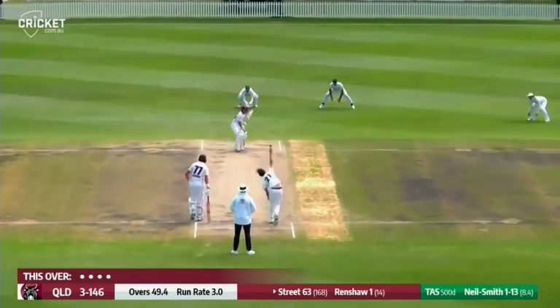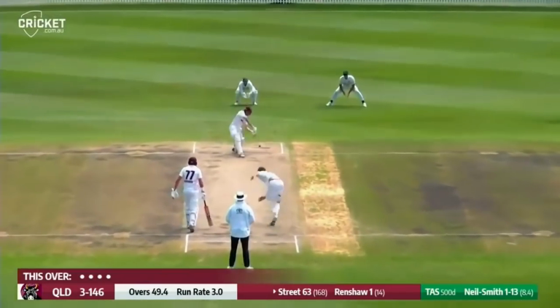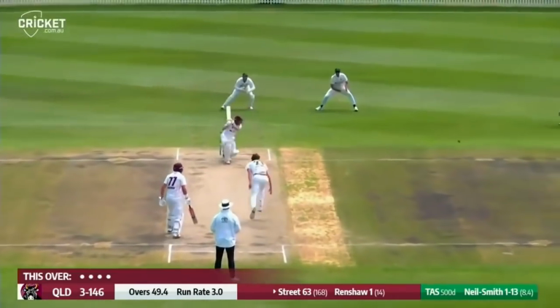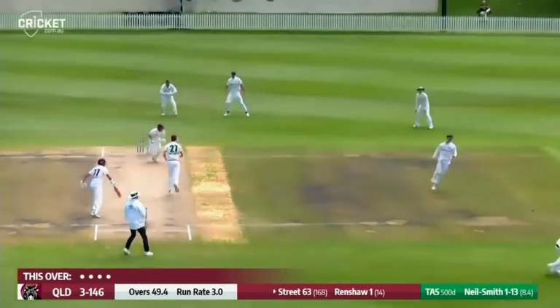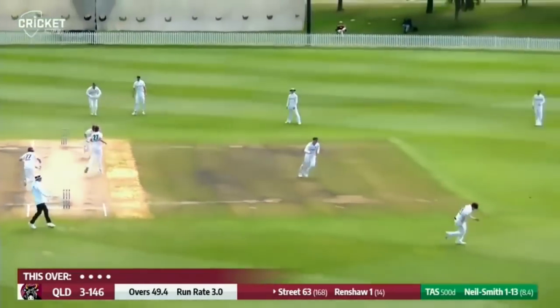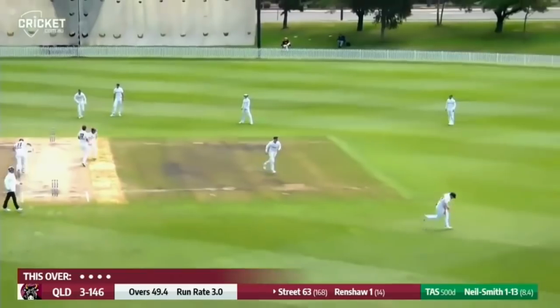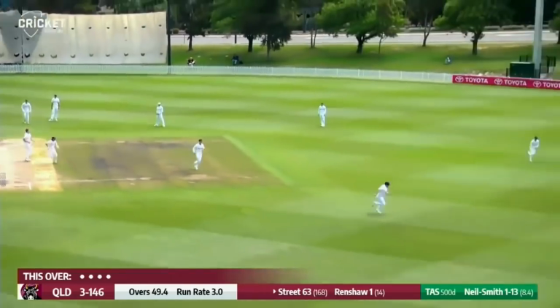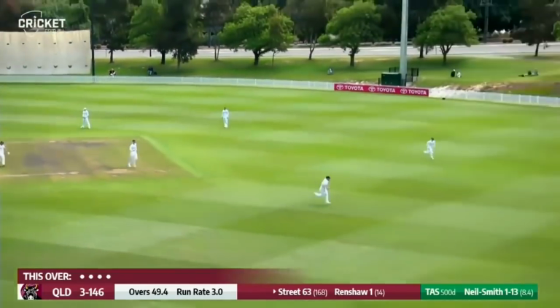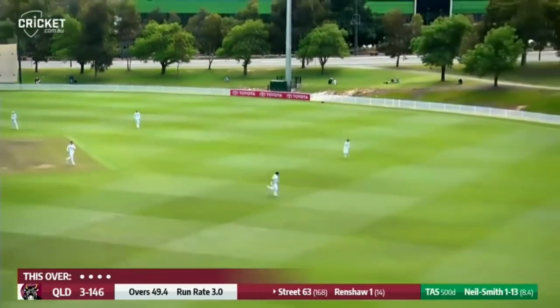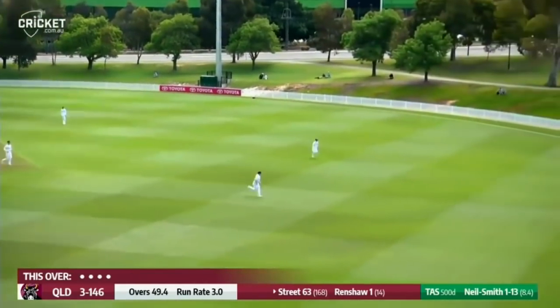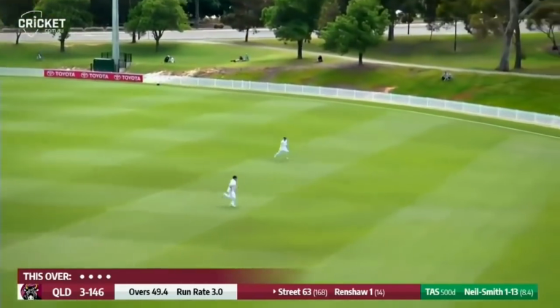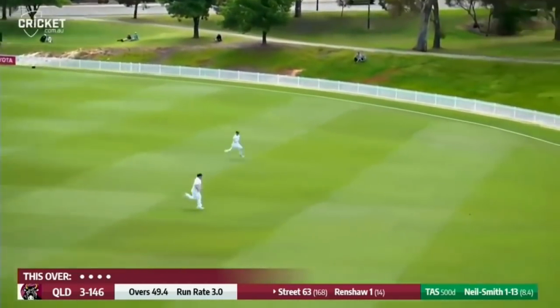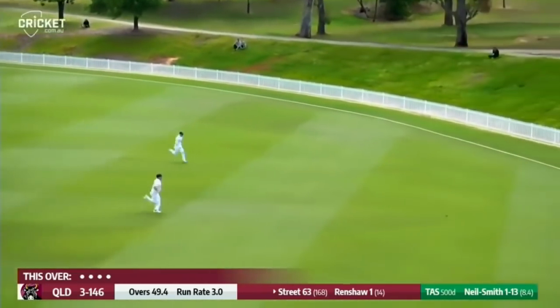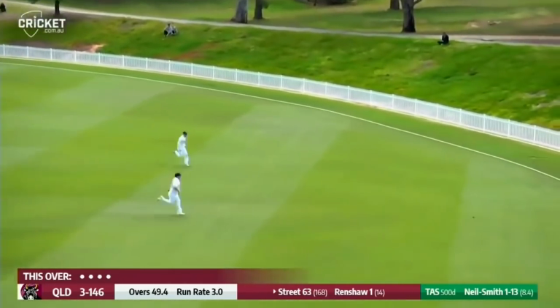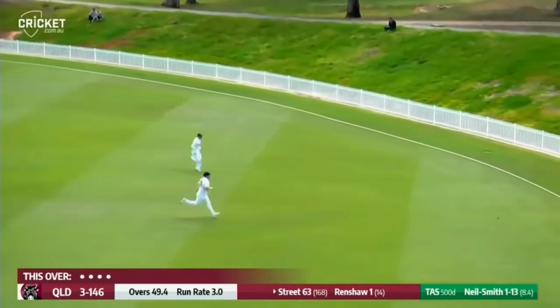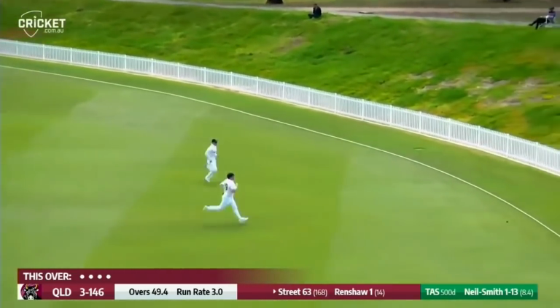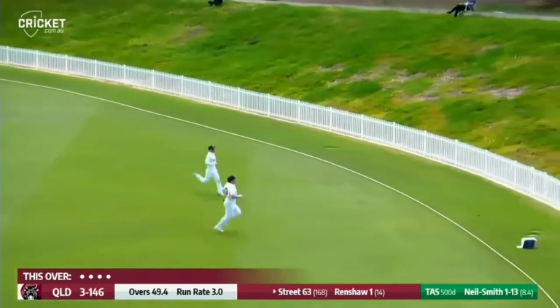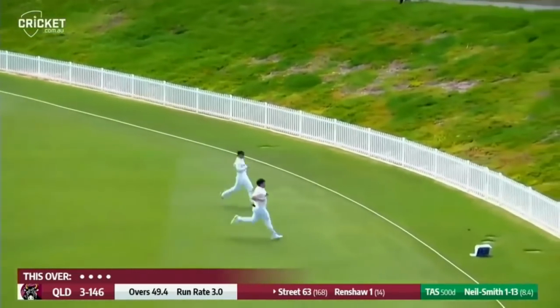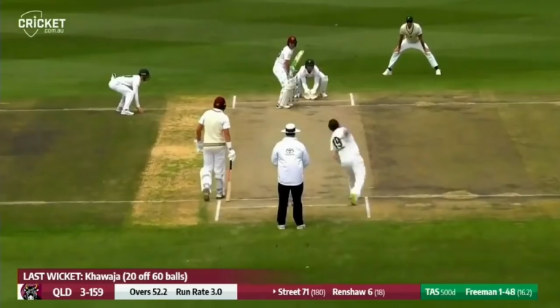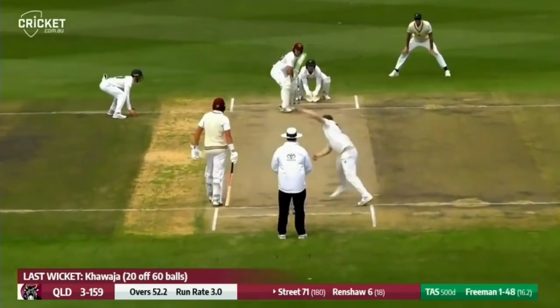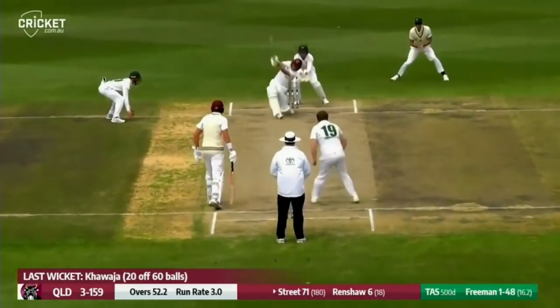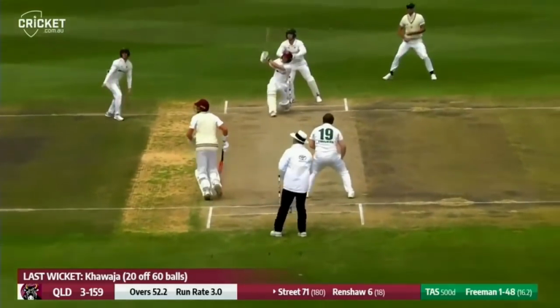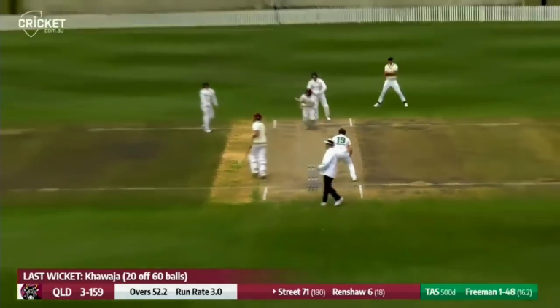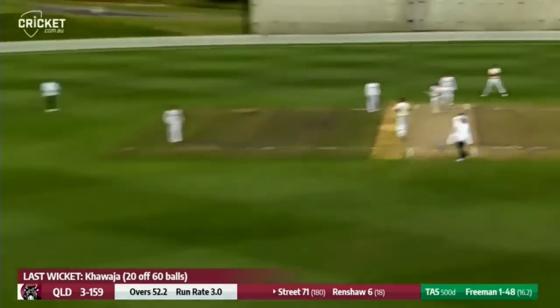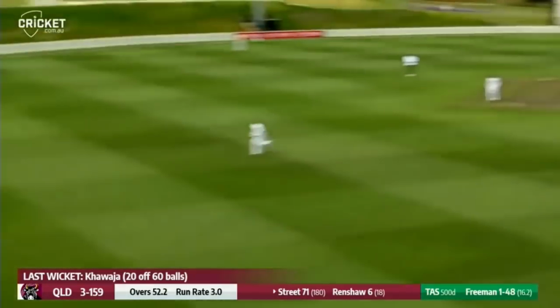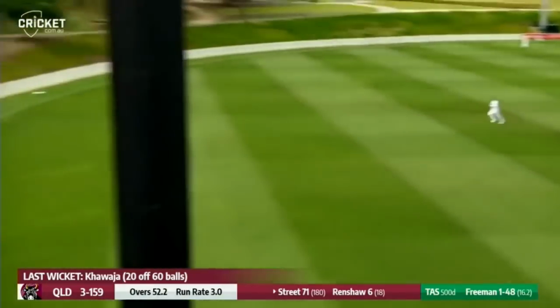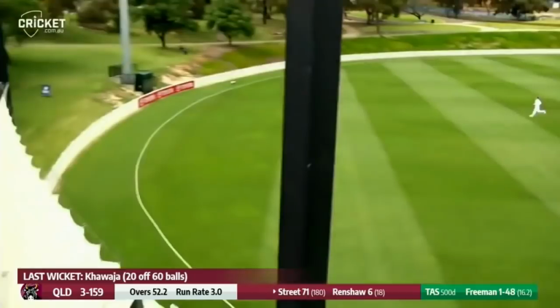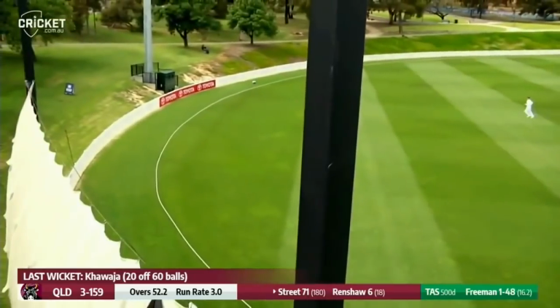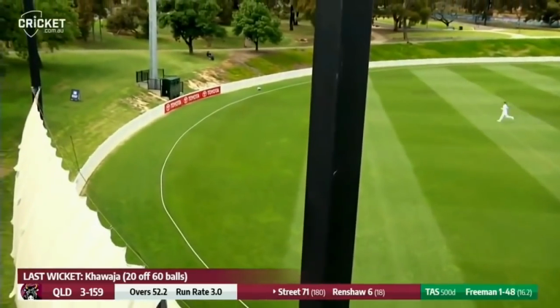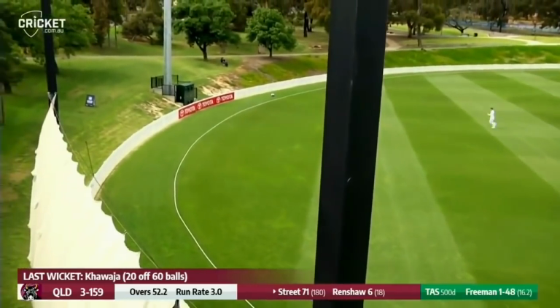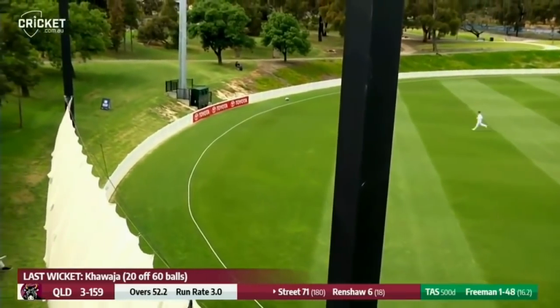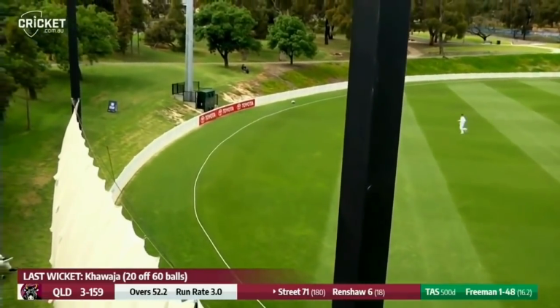Here he is again and Street does drive at this one, picks the gap — that's a good shot and it will reach the rope. It's teased Freeman. Too much of a difference in being able to play it. Street's gone big here, he's lifted him over the mid-wicket region.